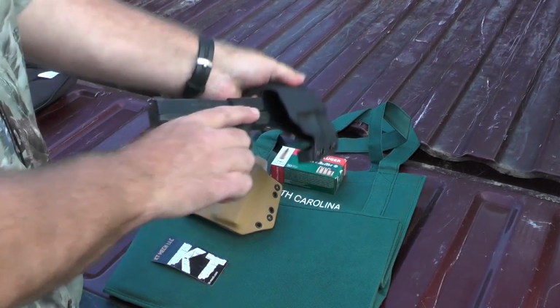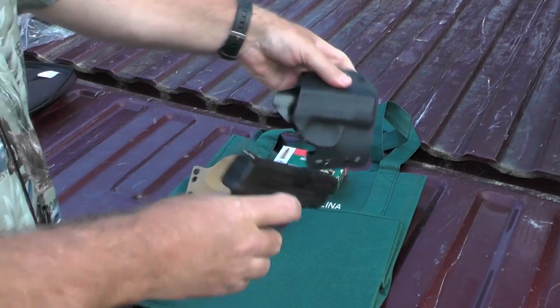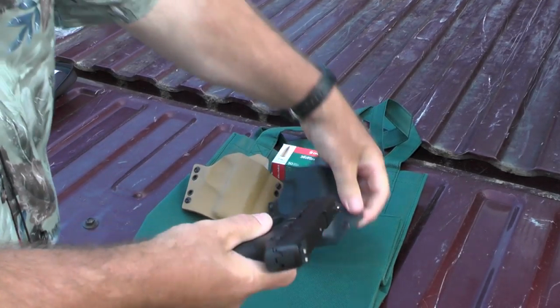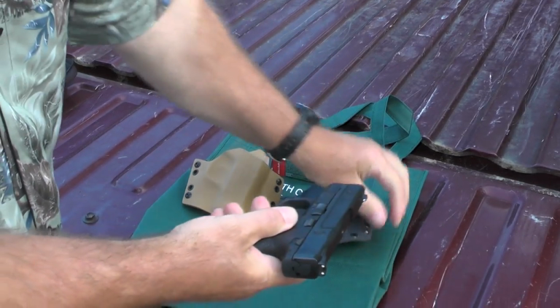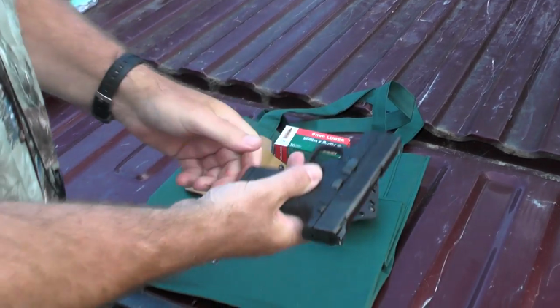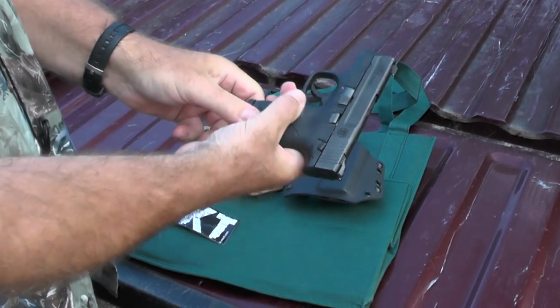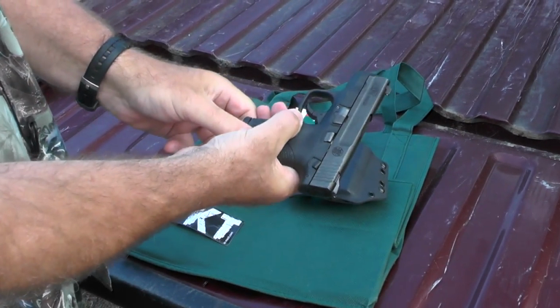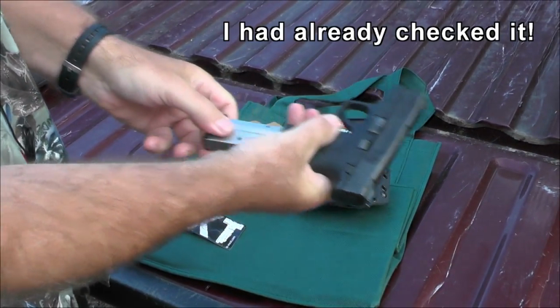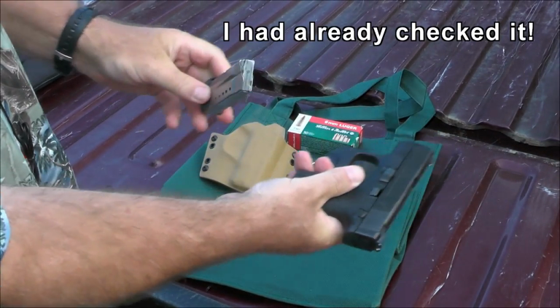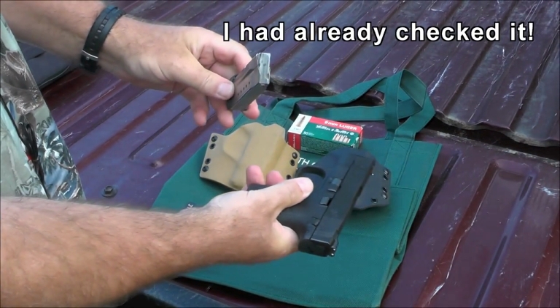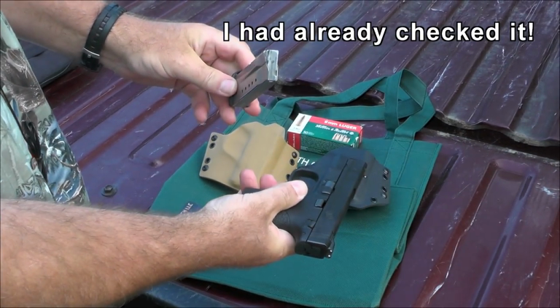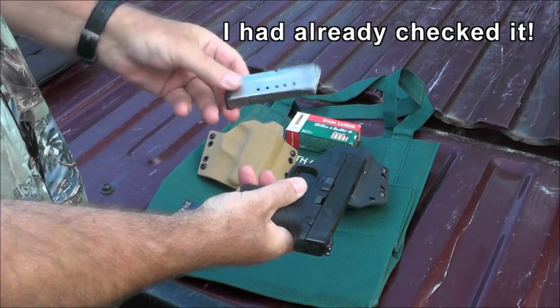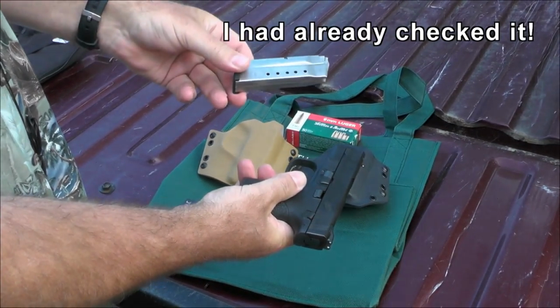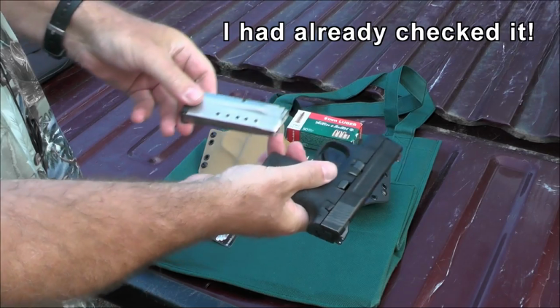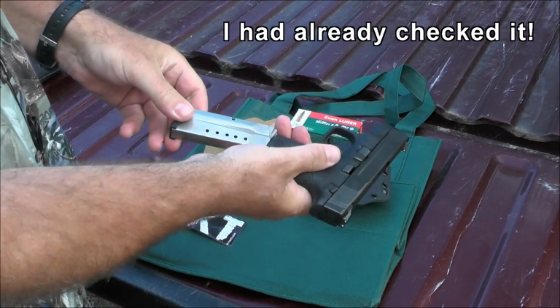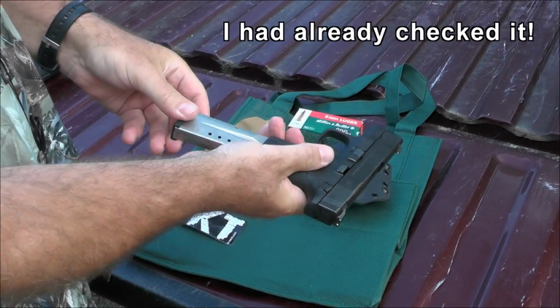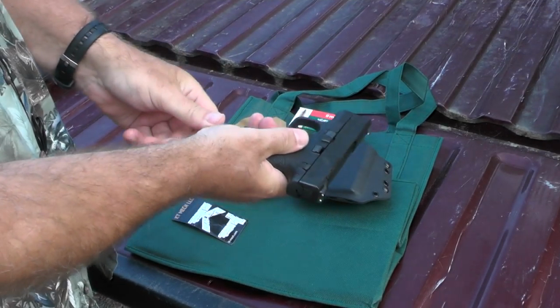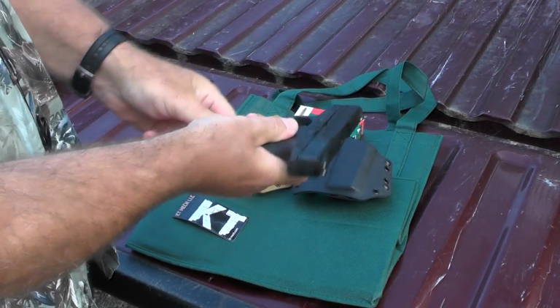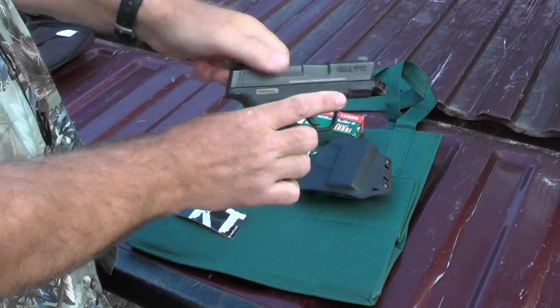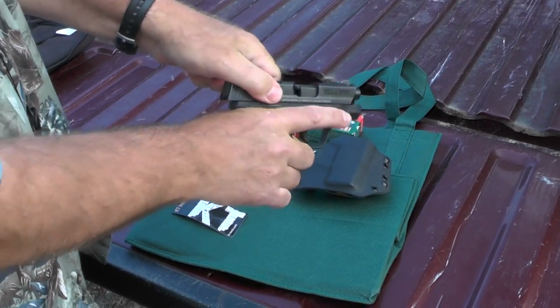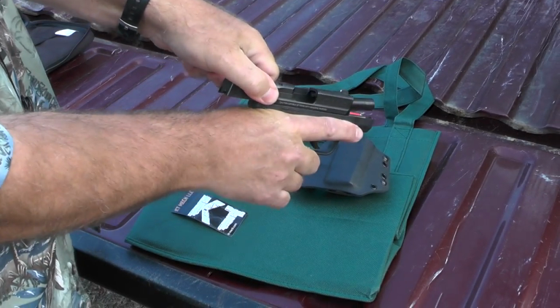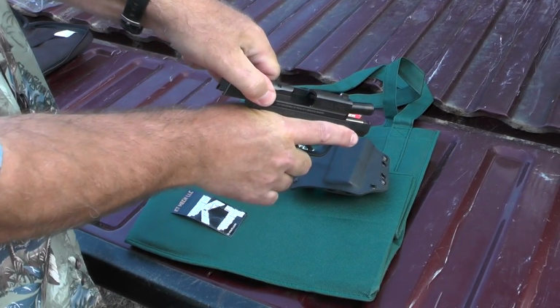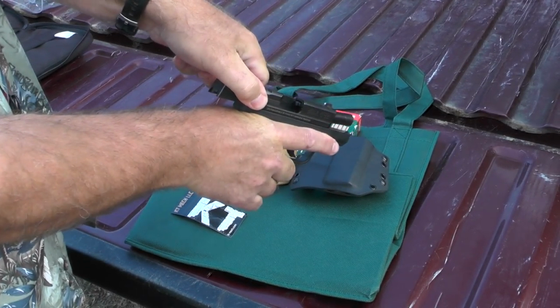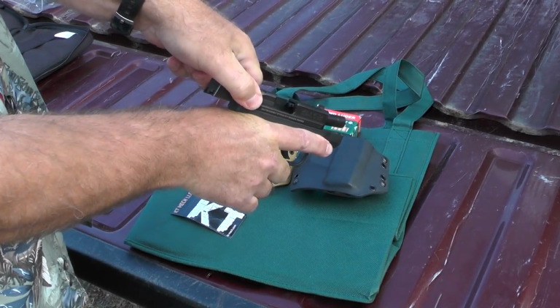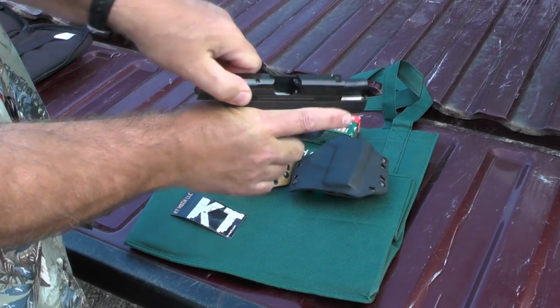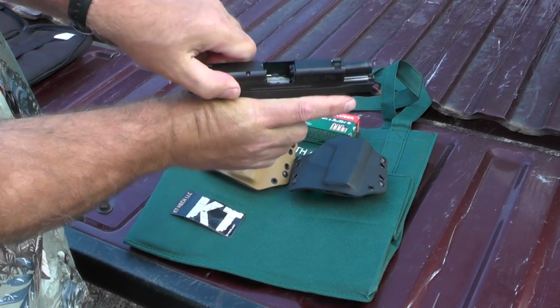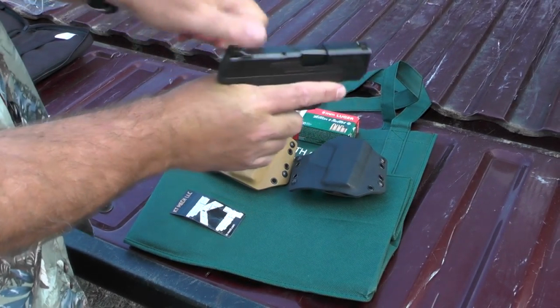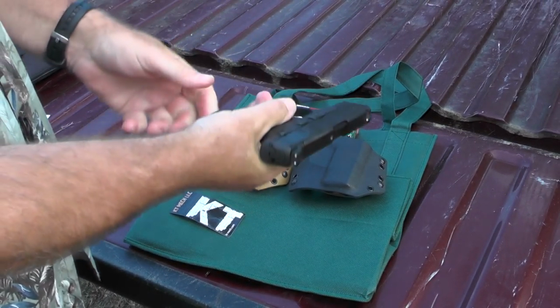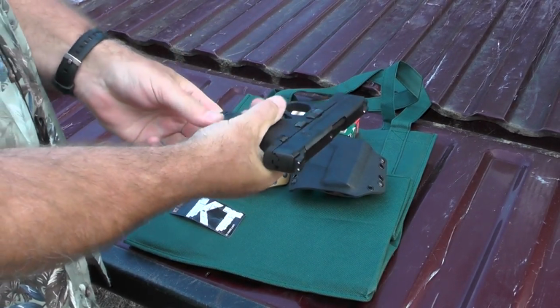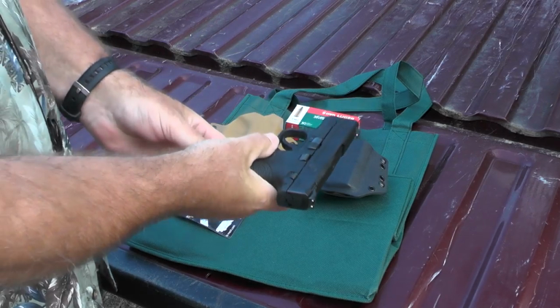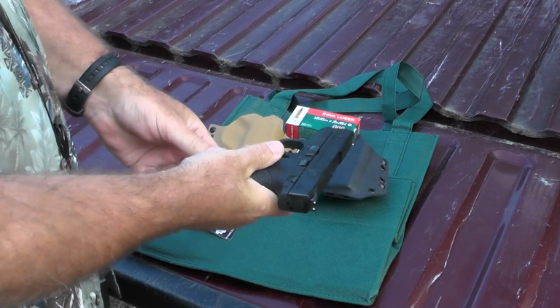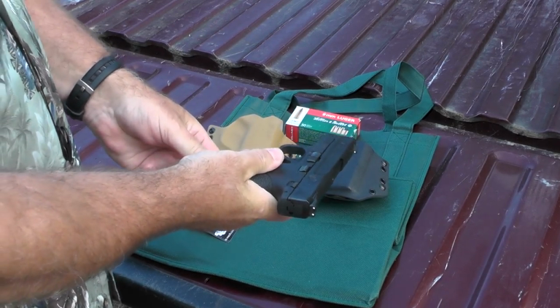It's a little late for it, but let's give a safety check to the gun. Nothing in the magazine. Nothing in the chamber. So we're safe.